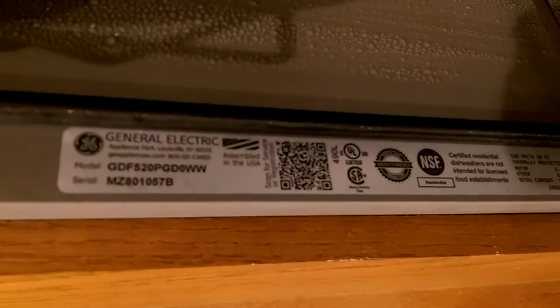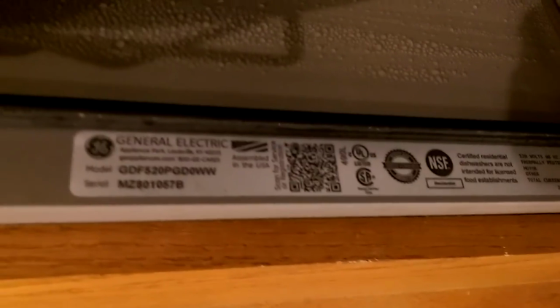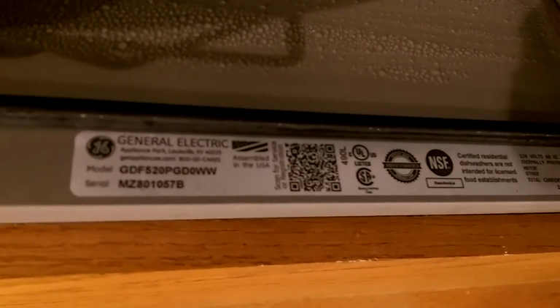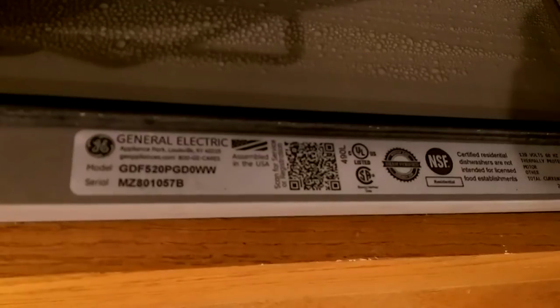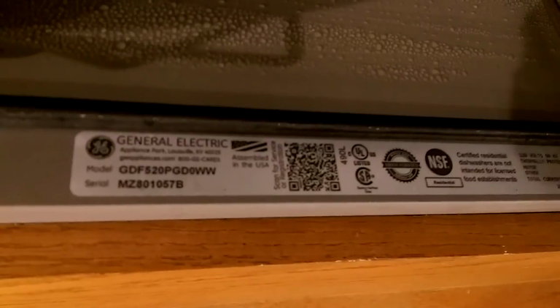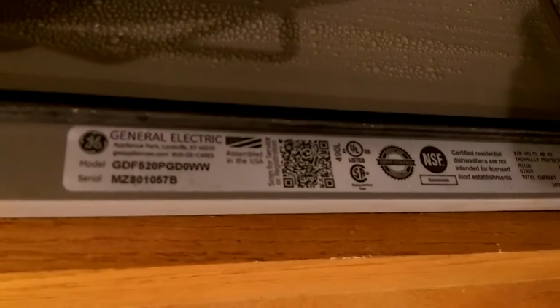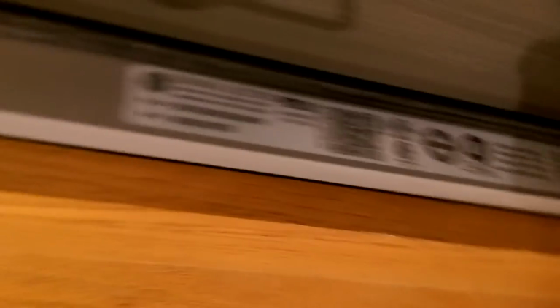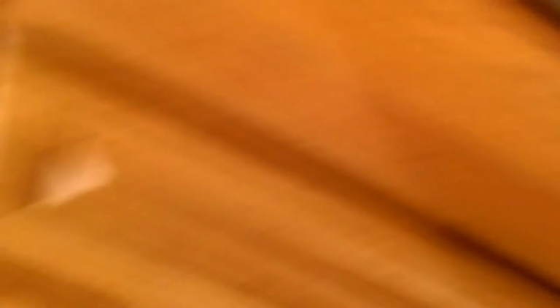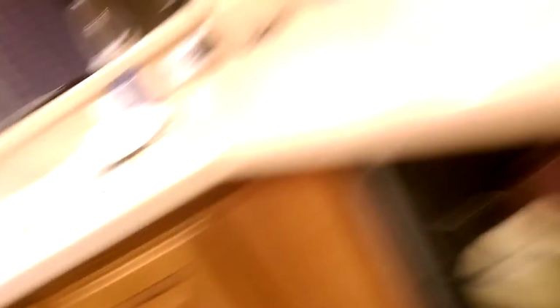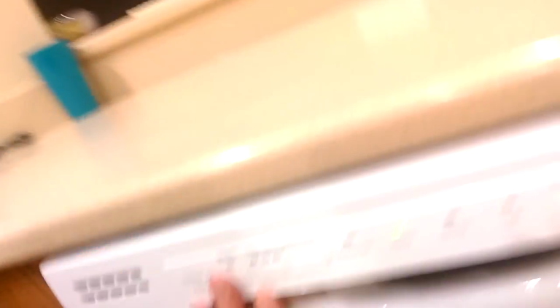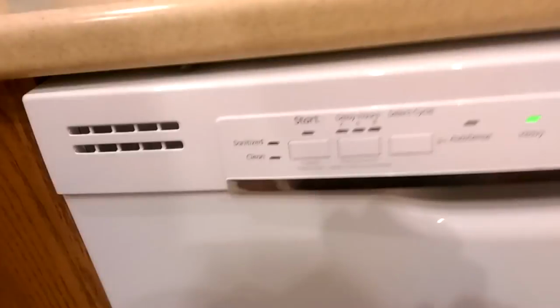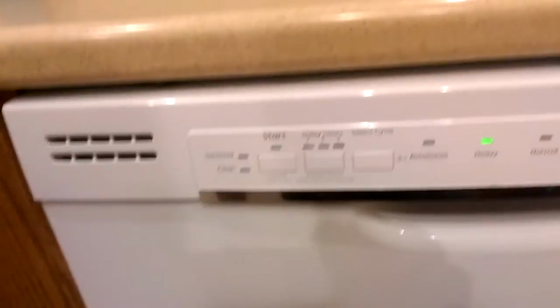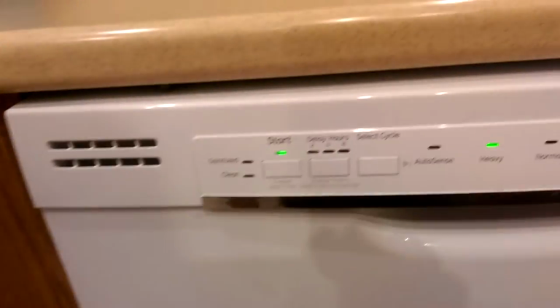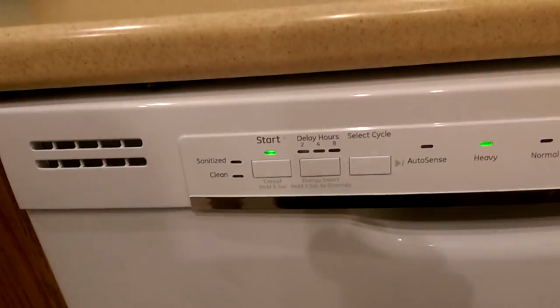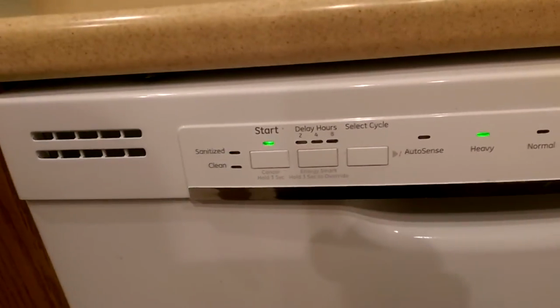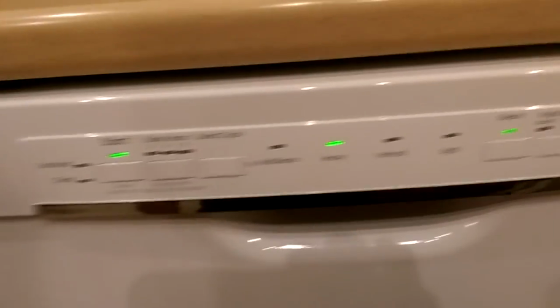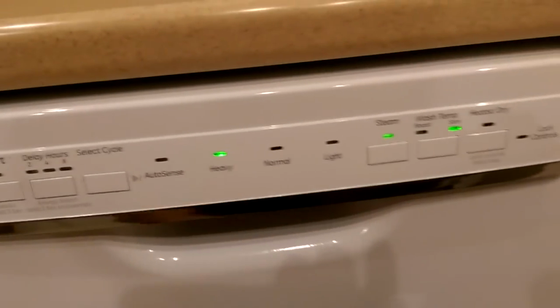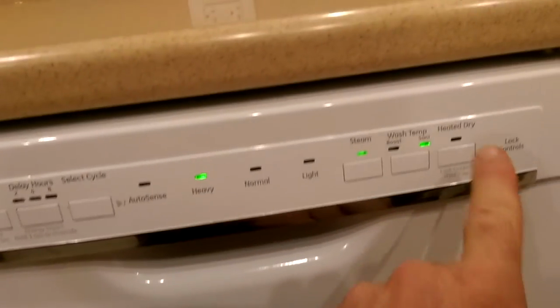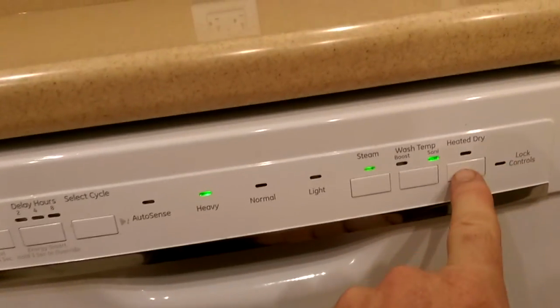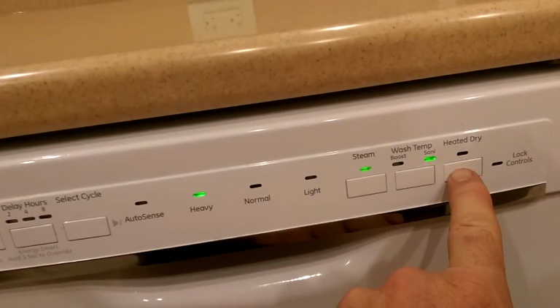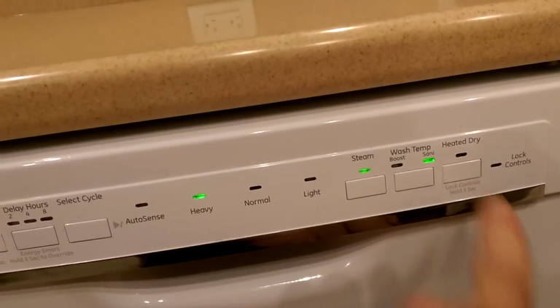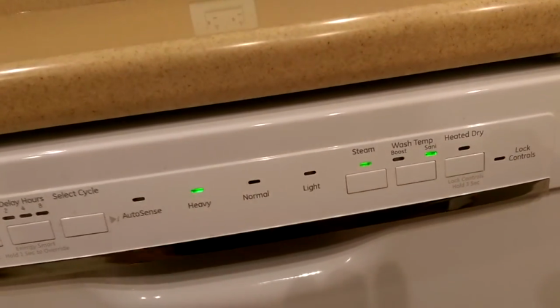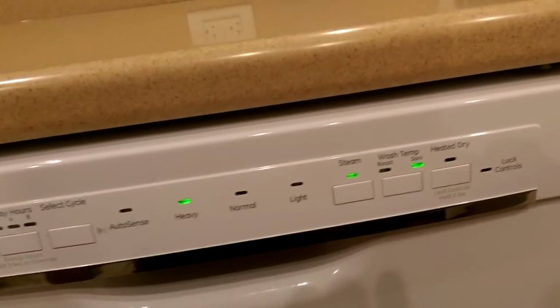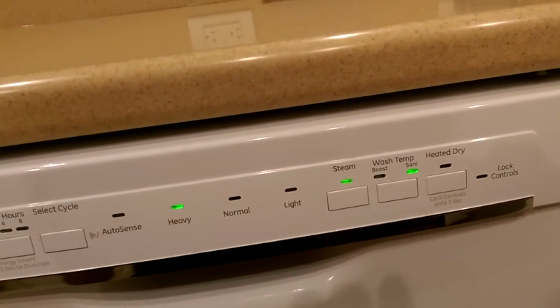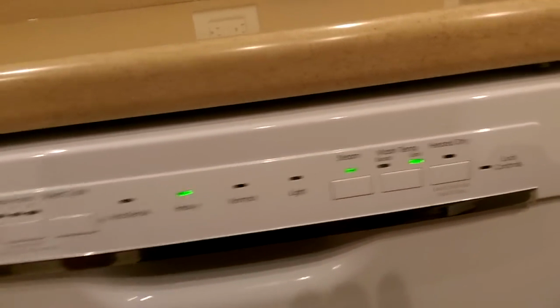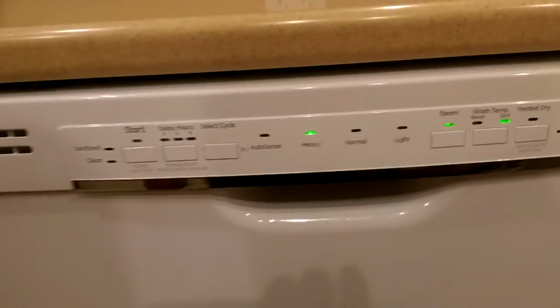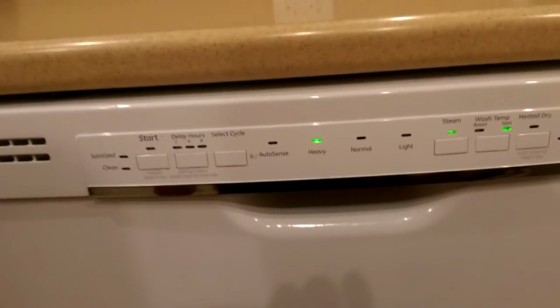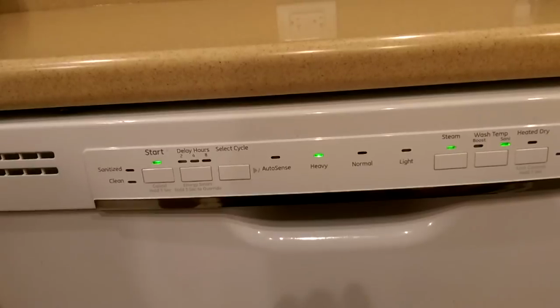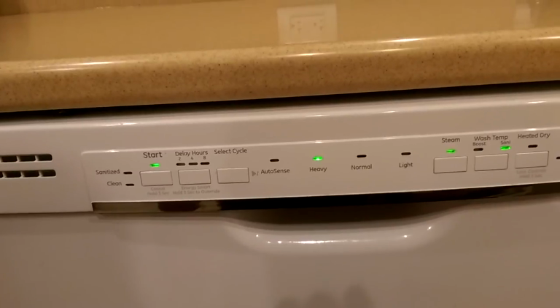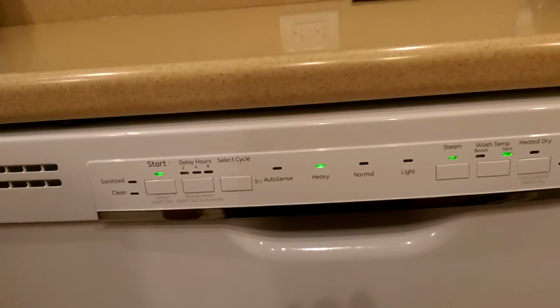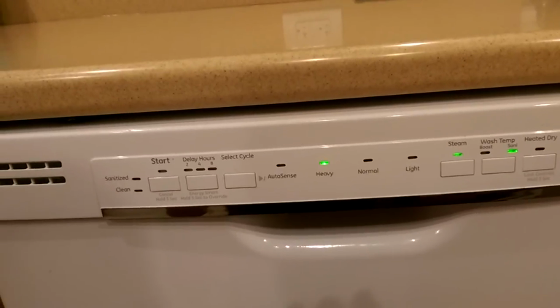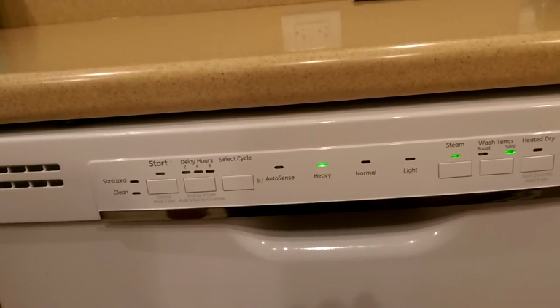This is on the General Electric GDF series. In order to turn off all those annoying beeps, hit the heated dry switch seven times quickly. Bye-bye to those annoying chimes.